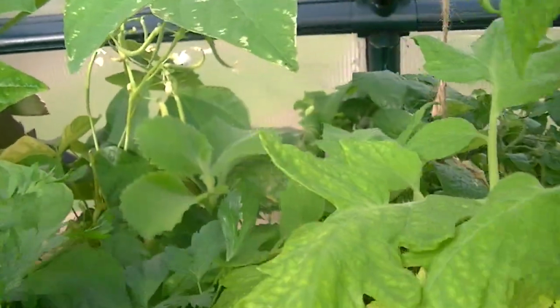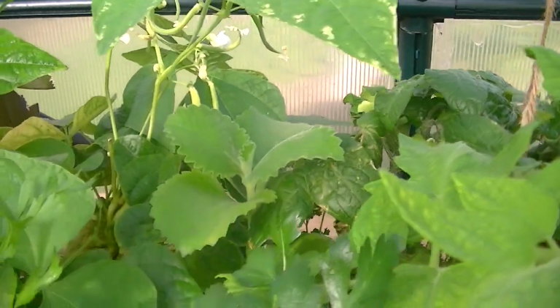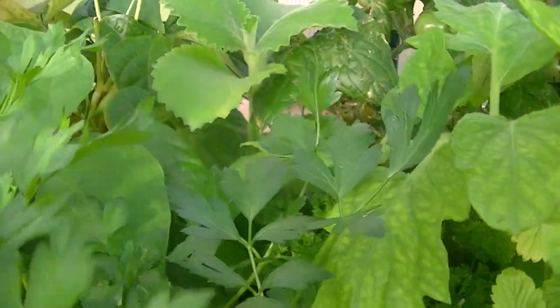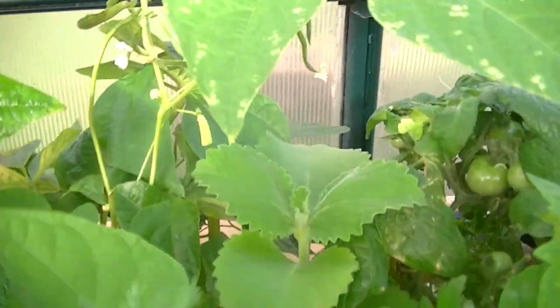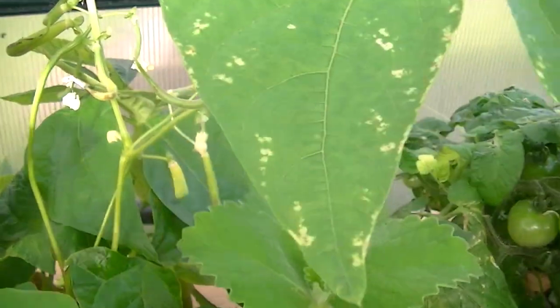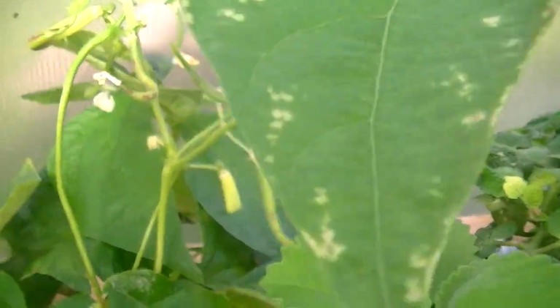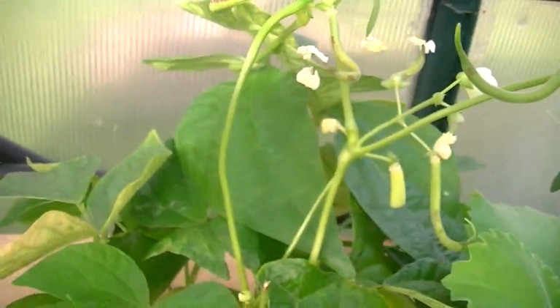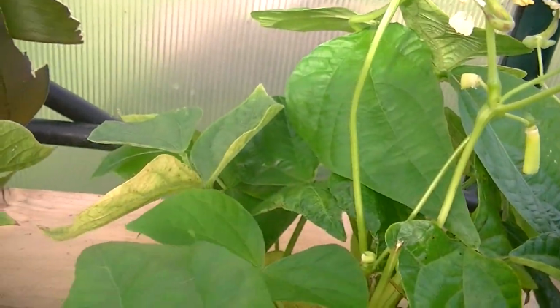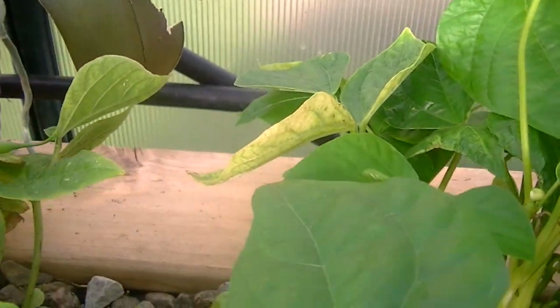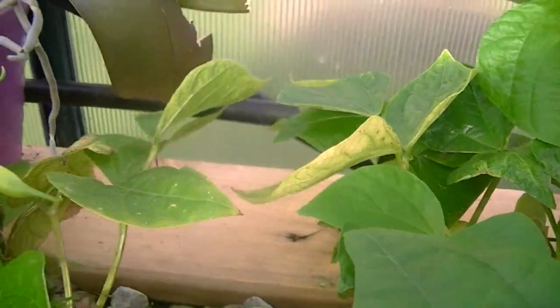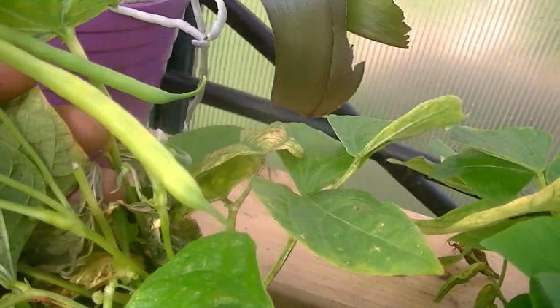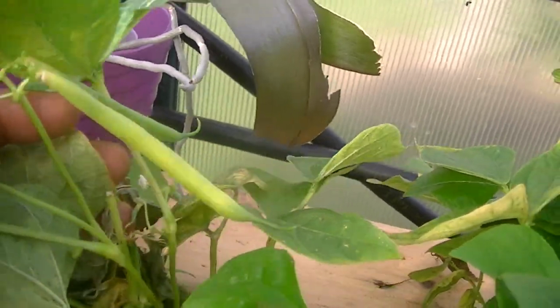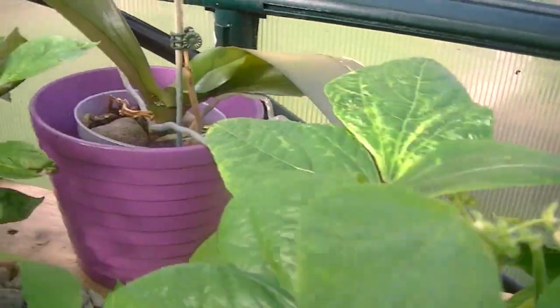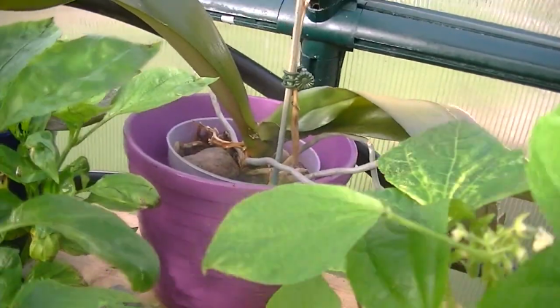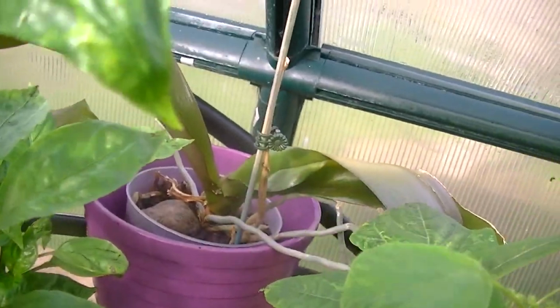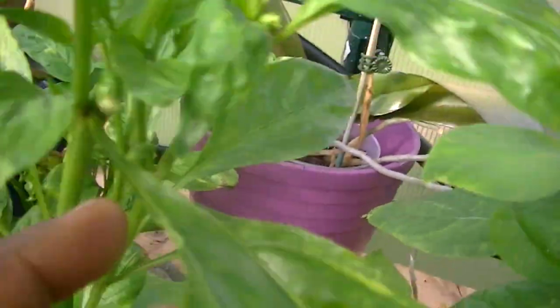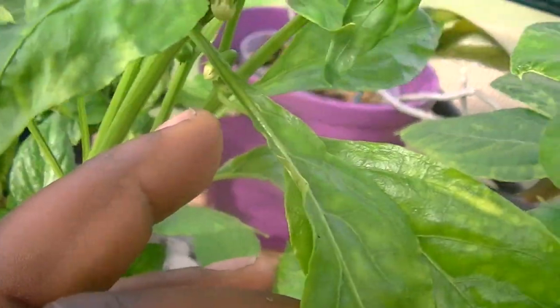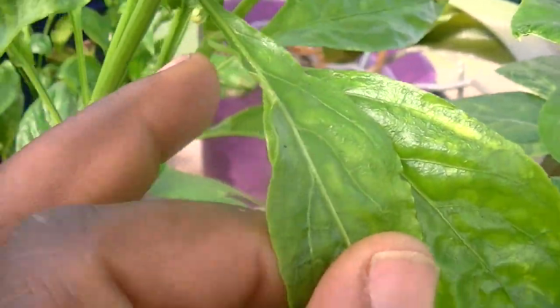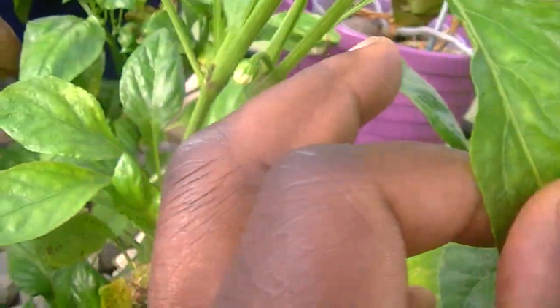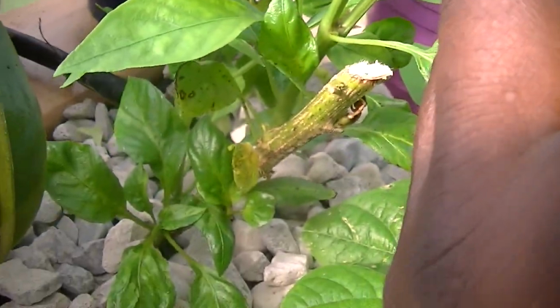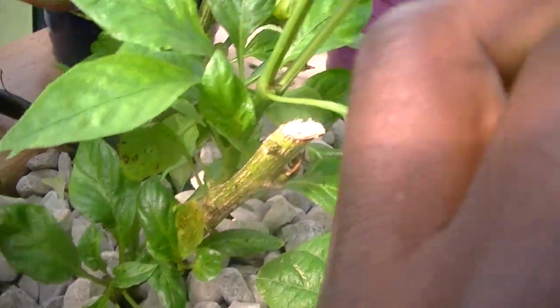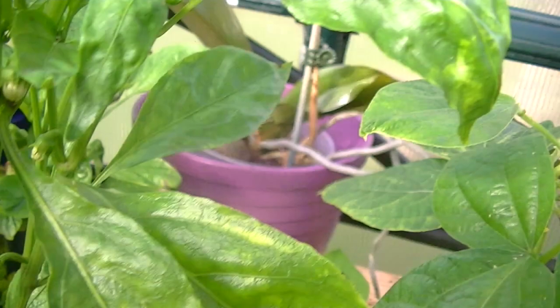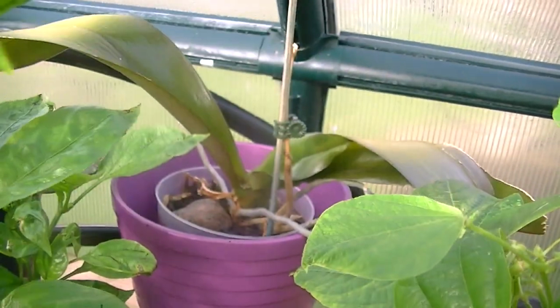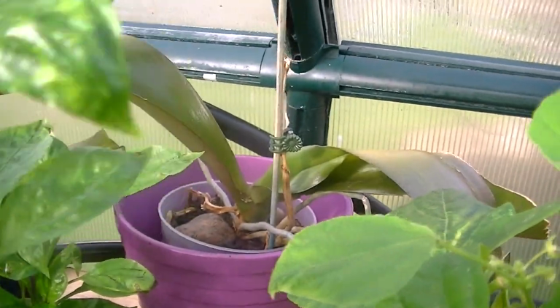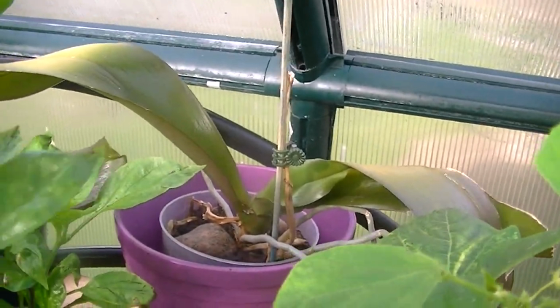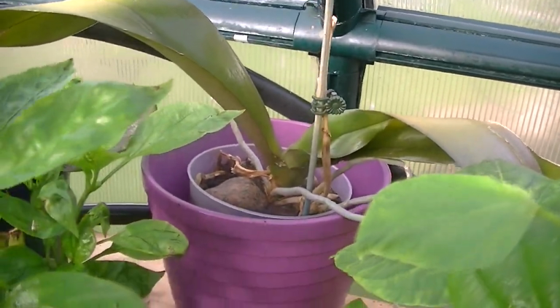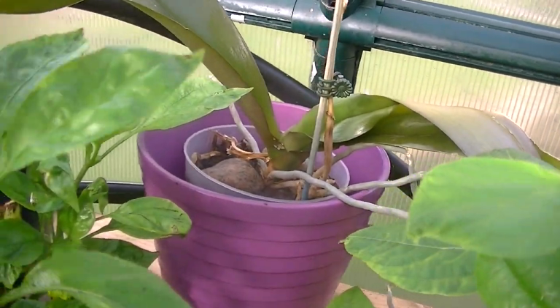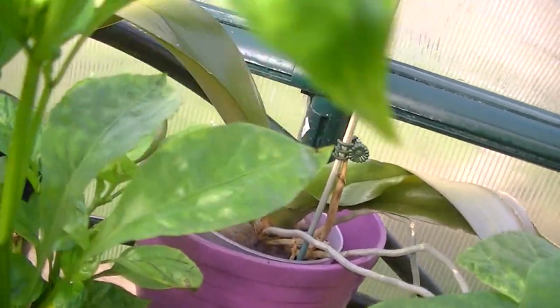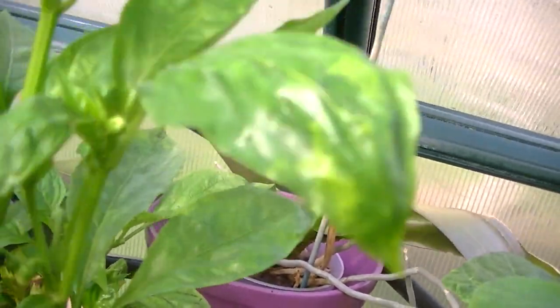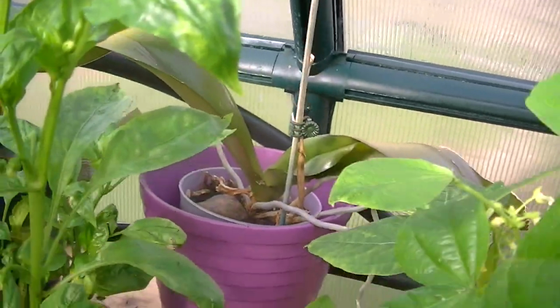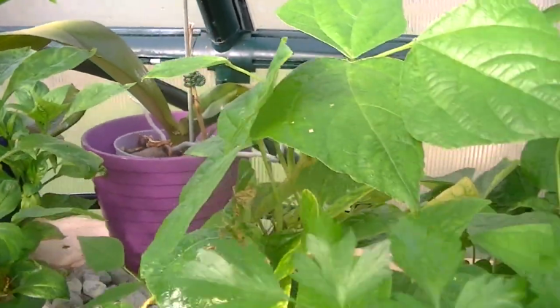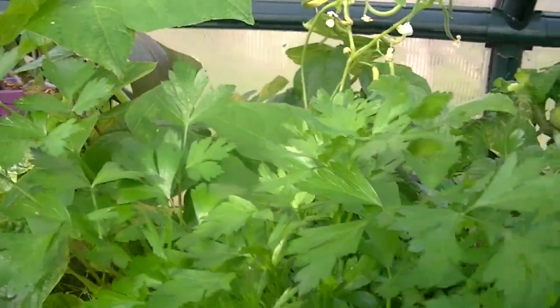Look over here — parsley from seed. You can see that. This pepper that I moved over here that I had last year is starting to blossom. Everything is starting to blossom.